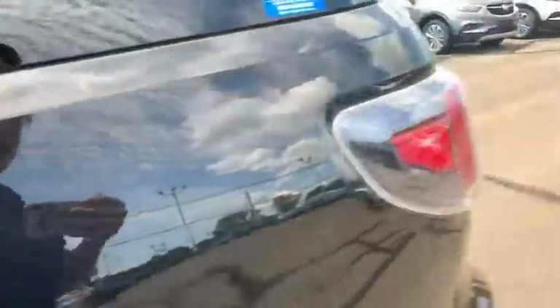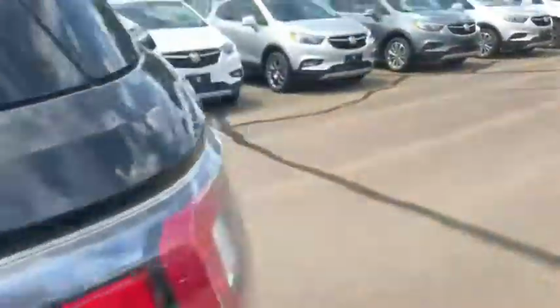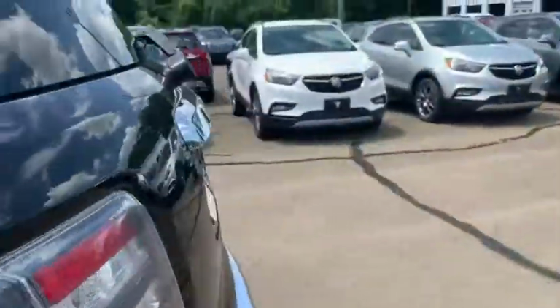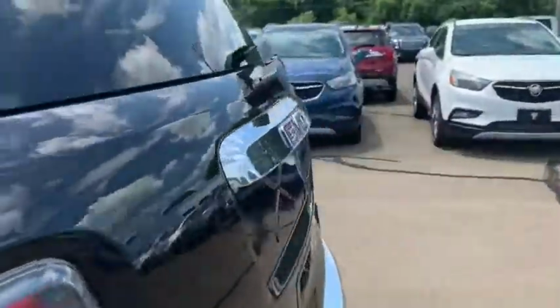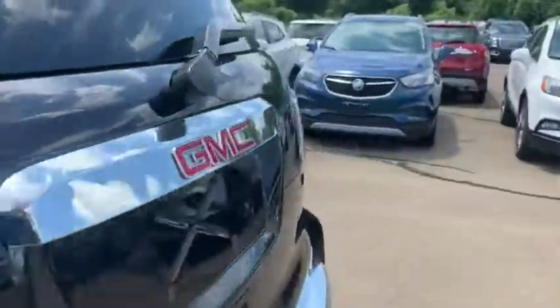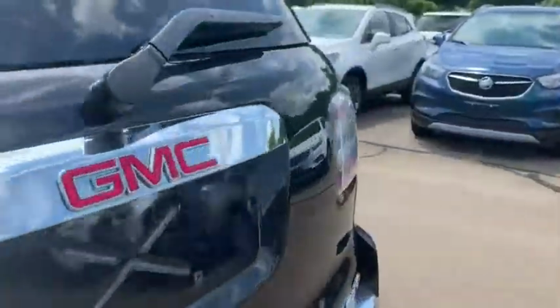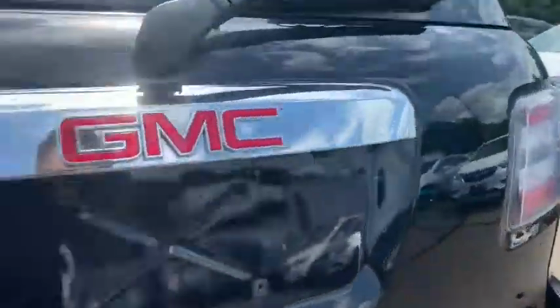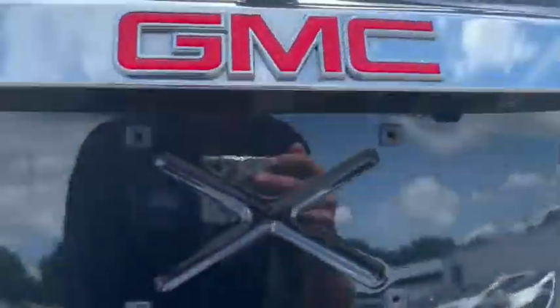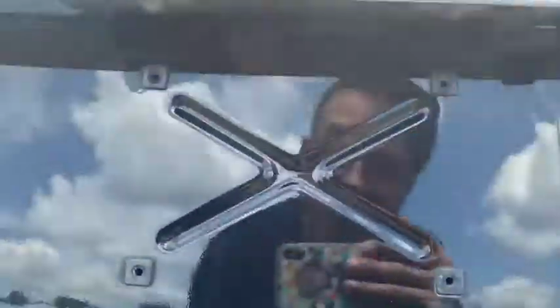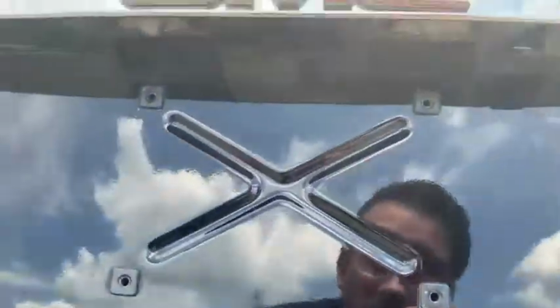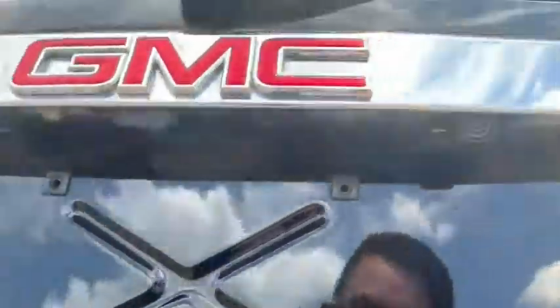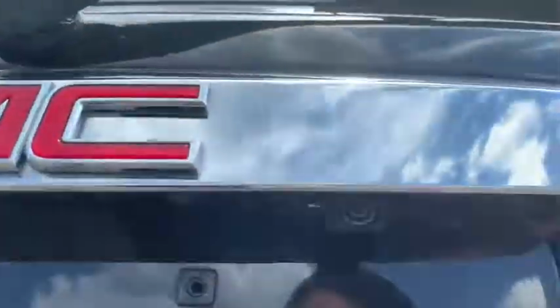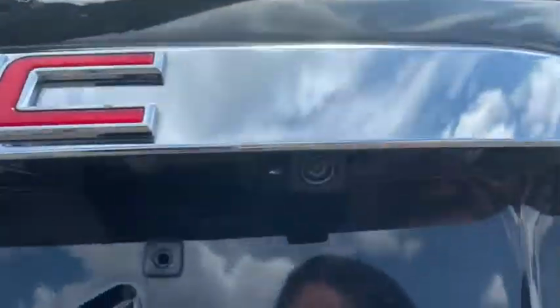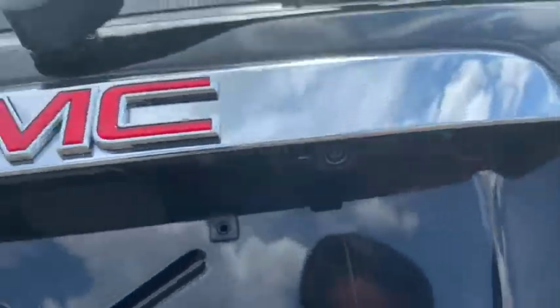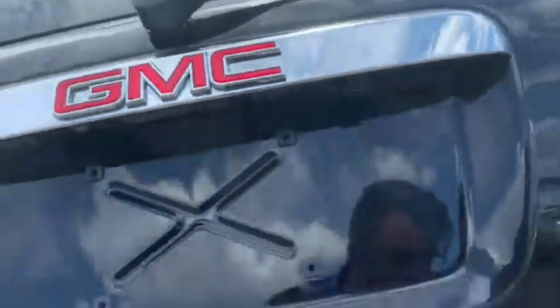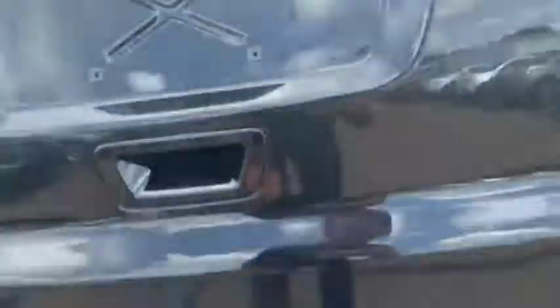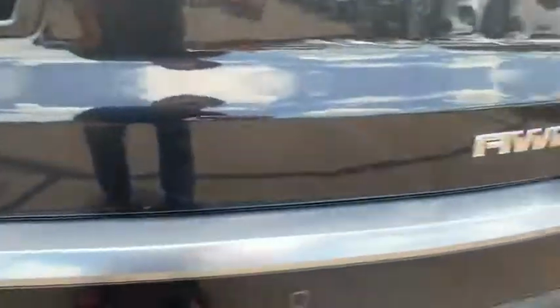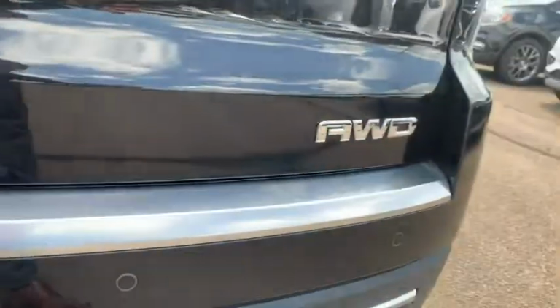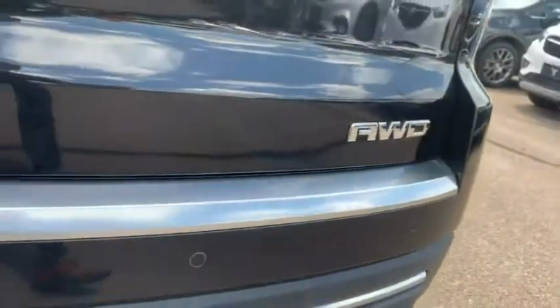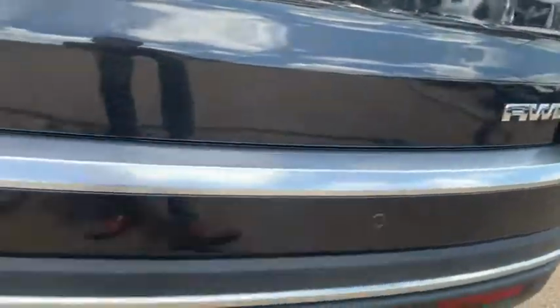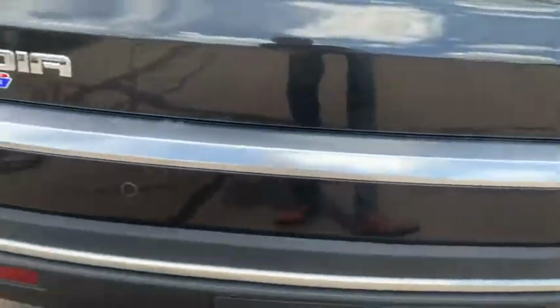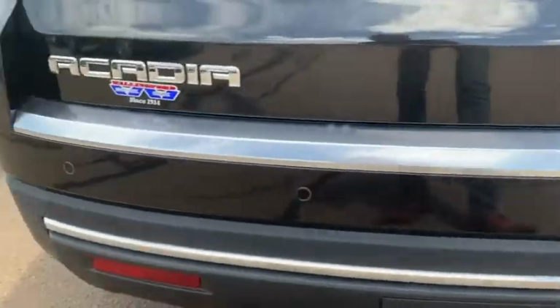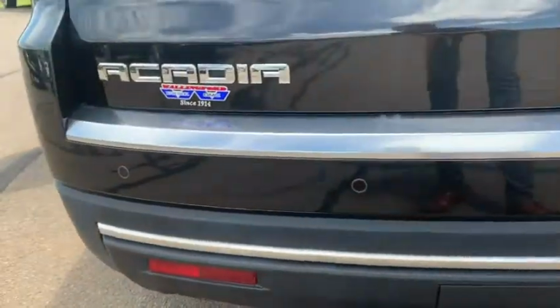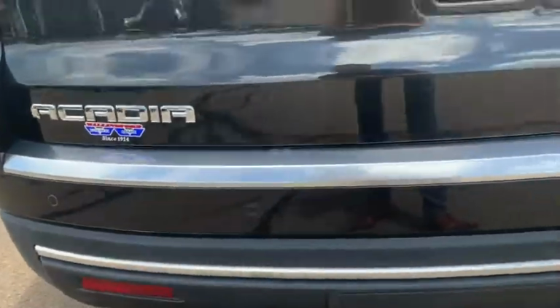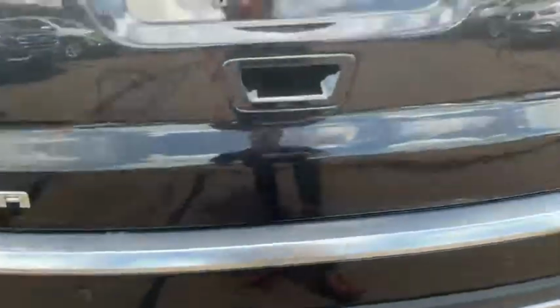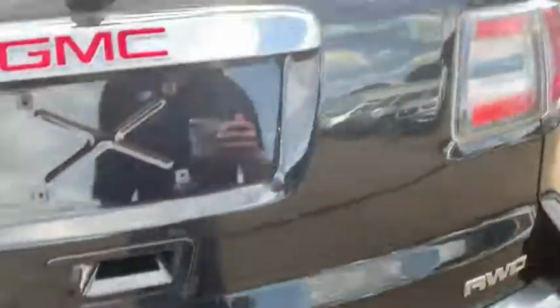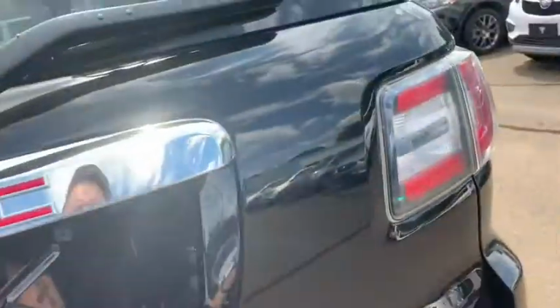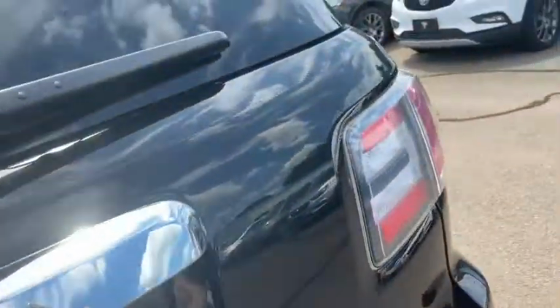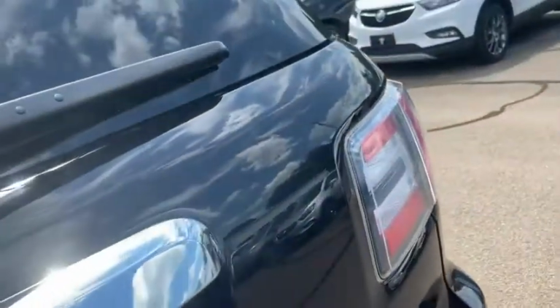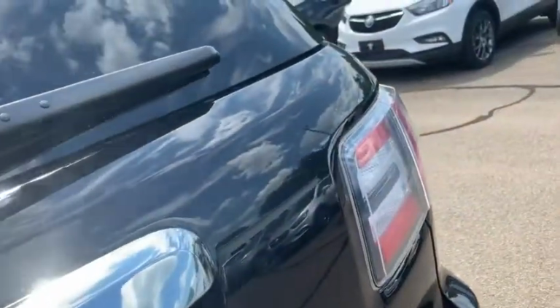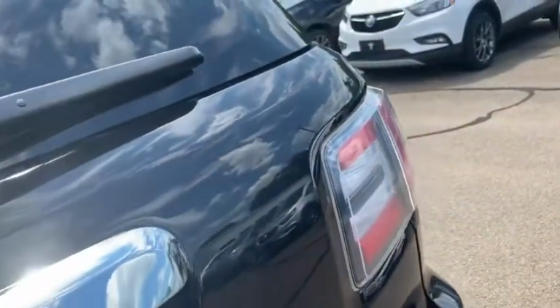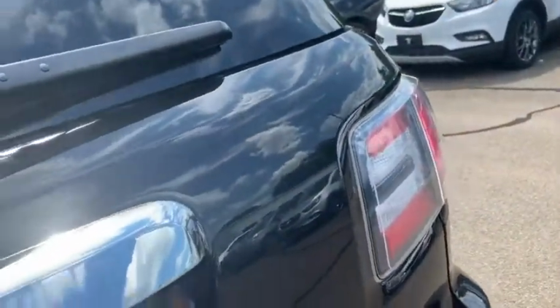Coming over to the back, you do have a backup camera right on the back to make it super easy to back up, as well as those parking sensors to let you know when you're getting a little too close.